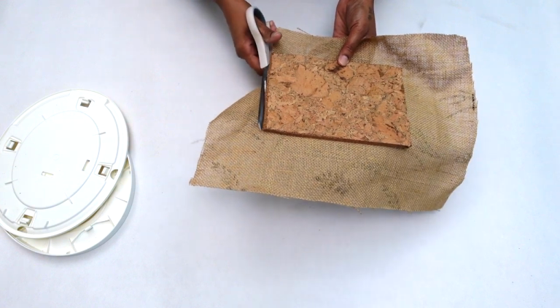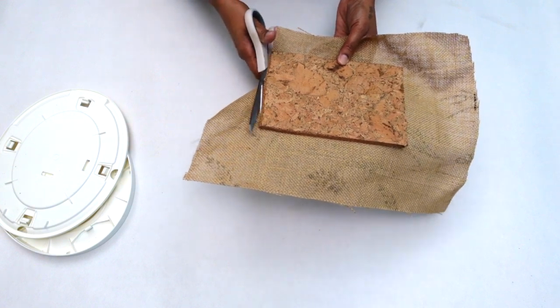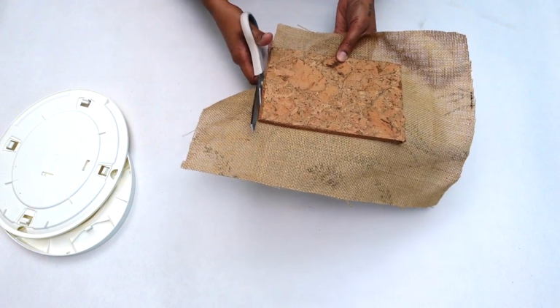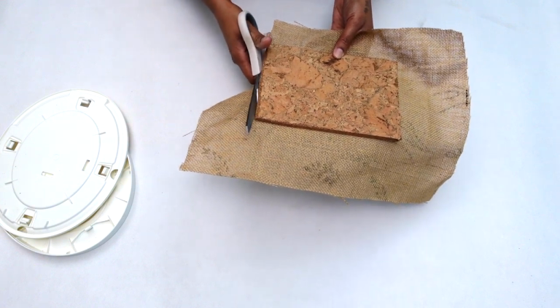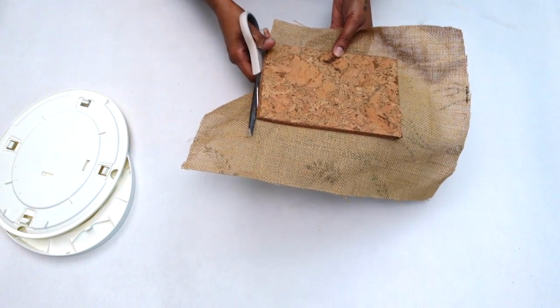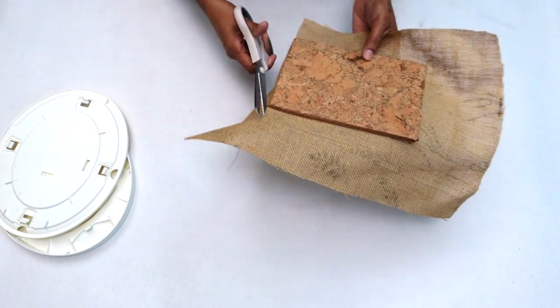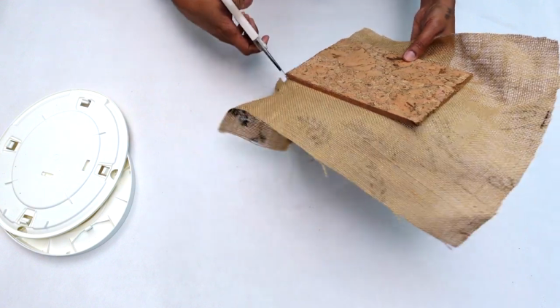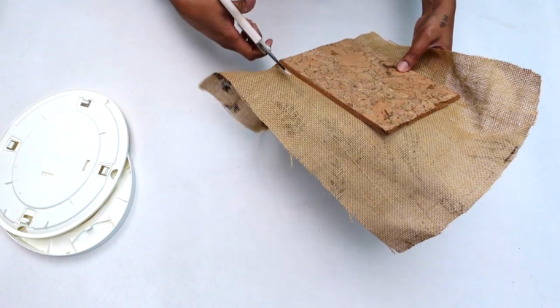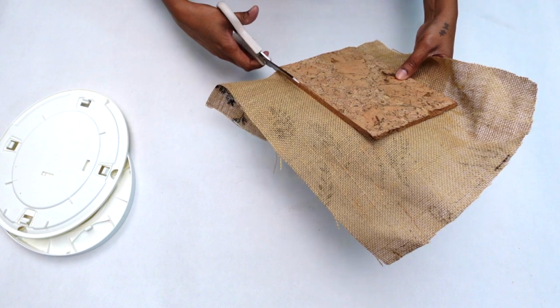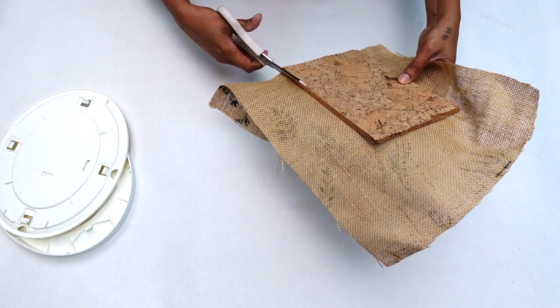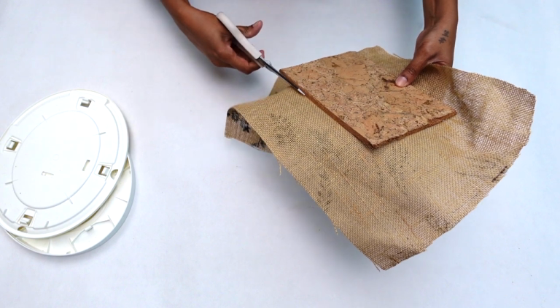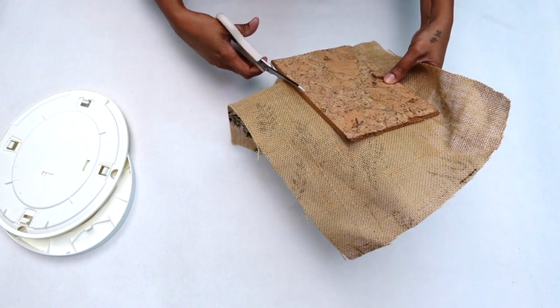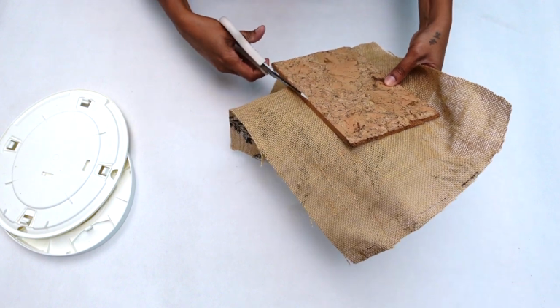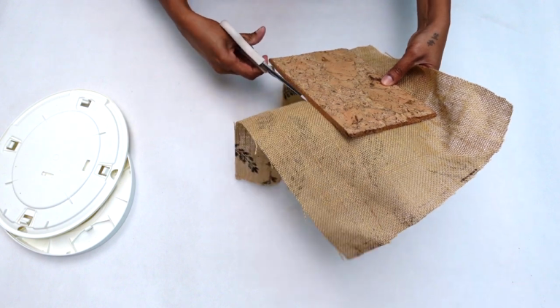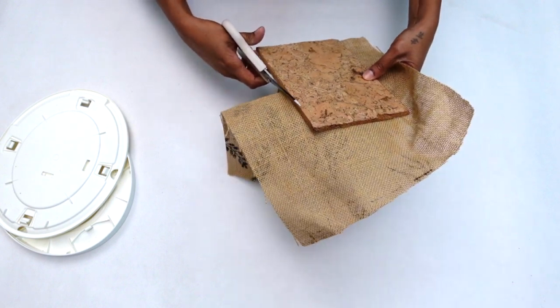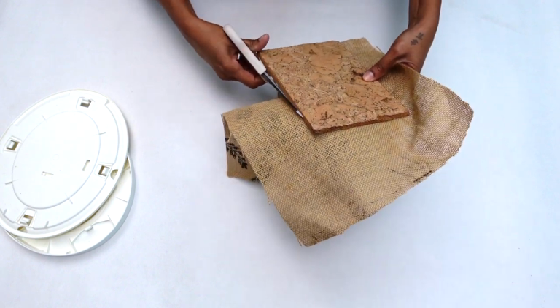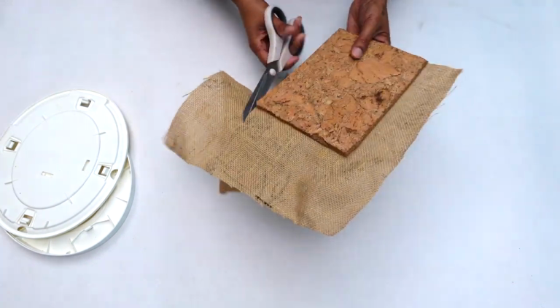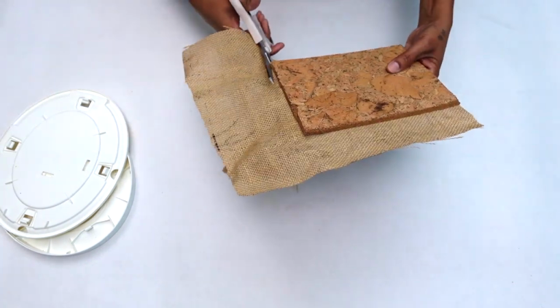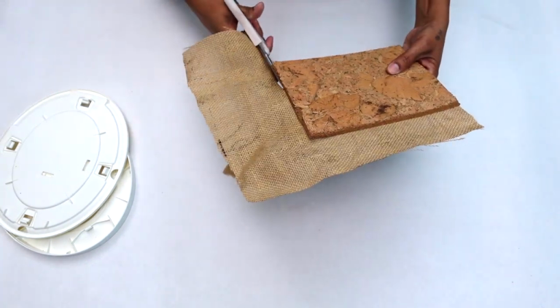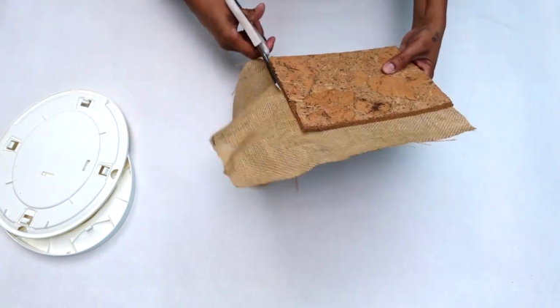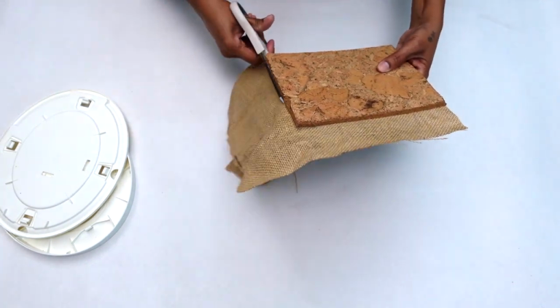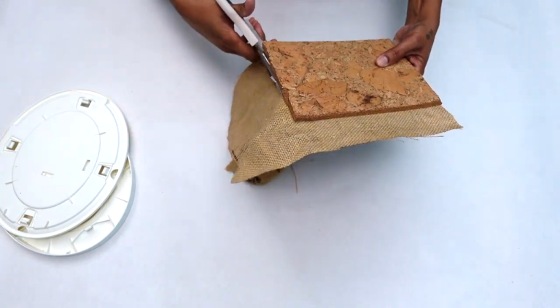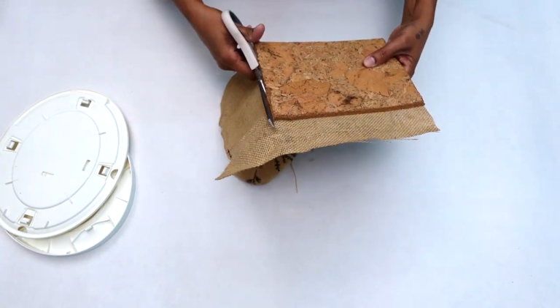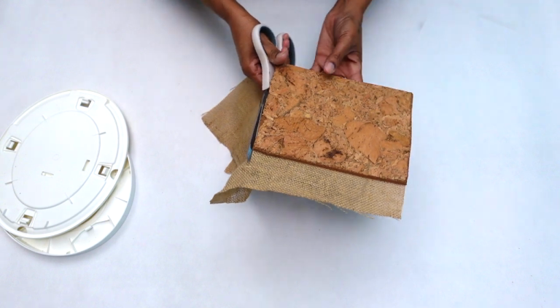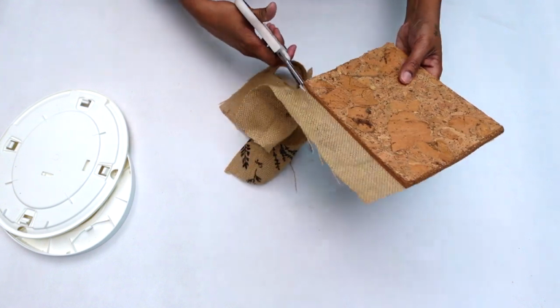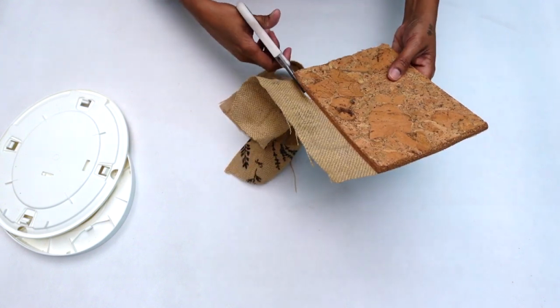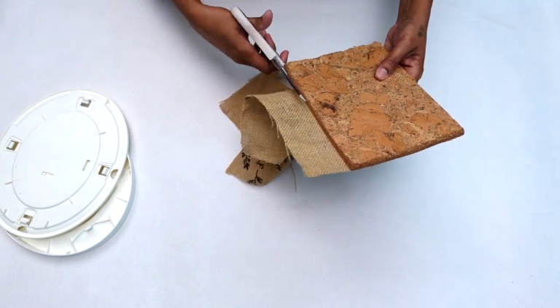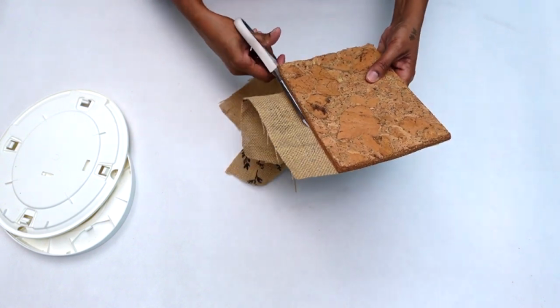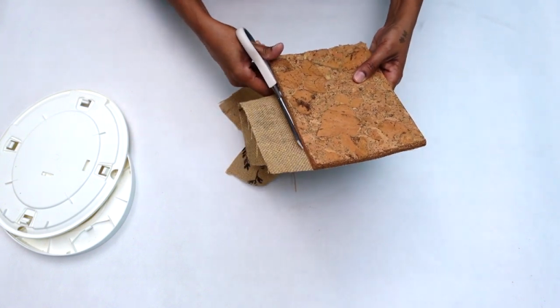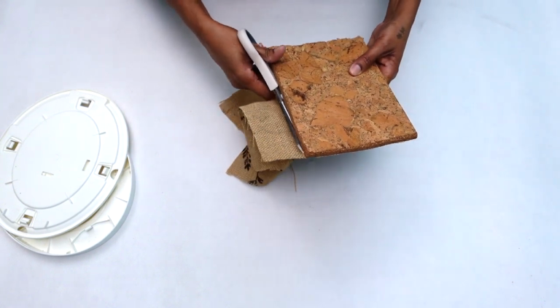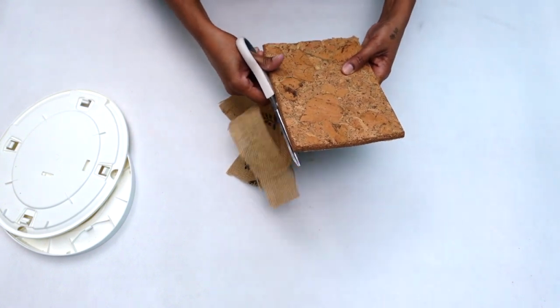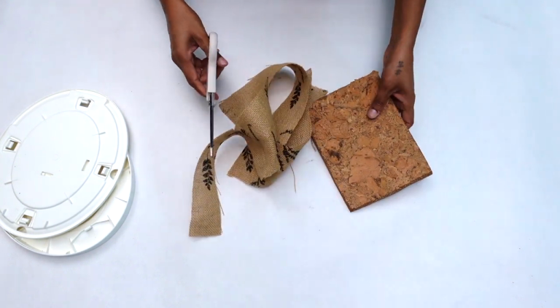At this stage you could use any type or color of fabric you already have on hand. I went with the natural look, so I decided to use some jute fabric which I already had on hand.